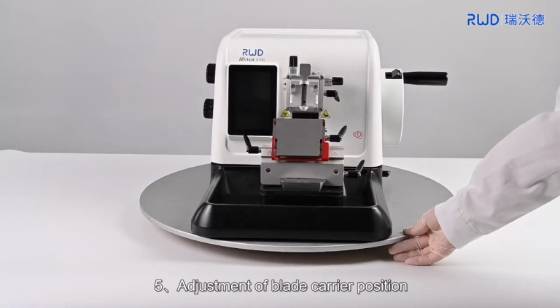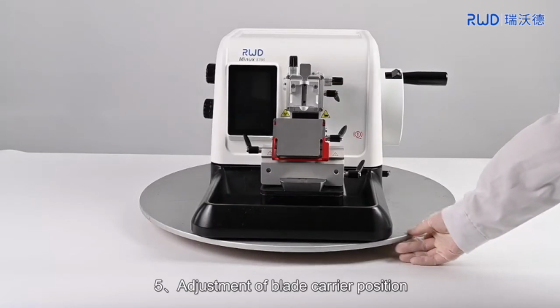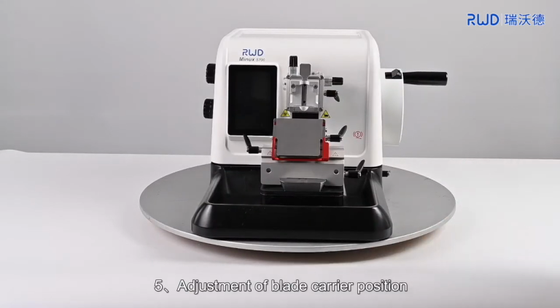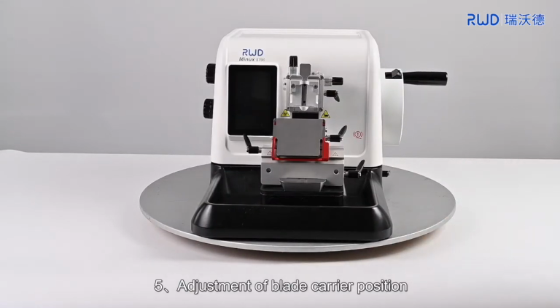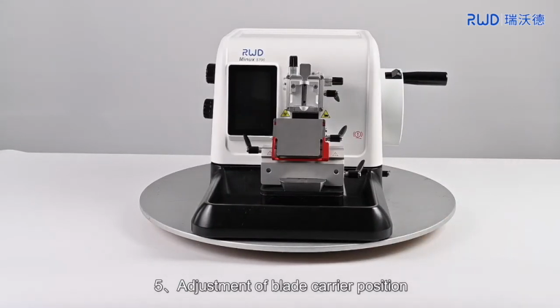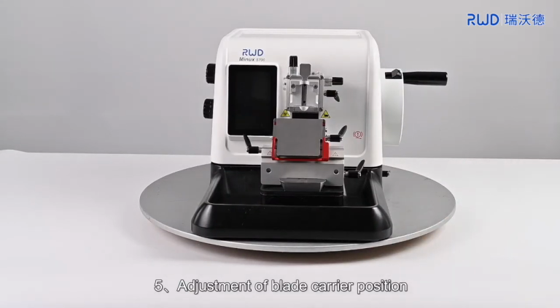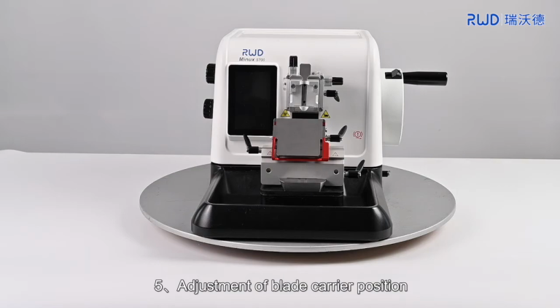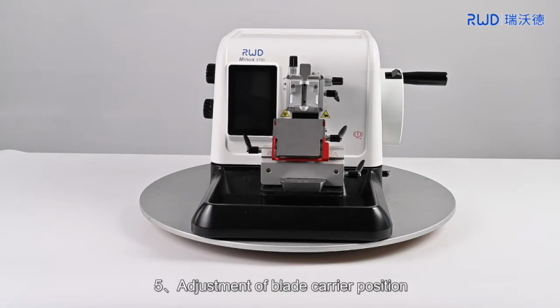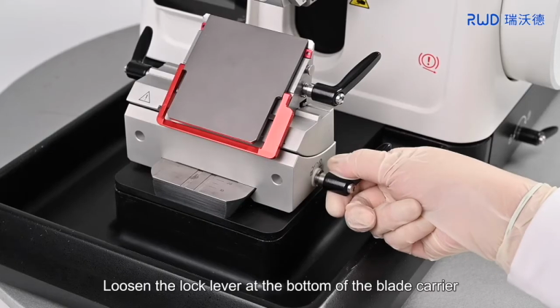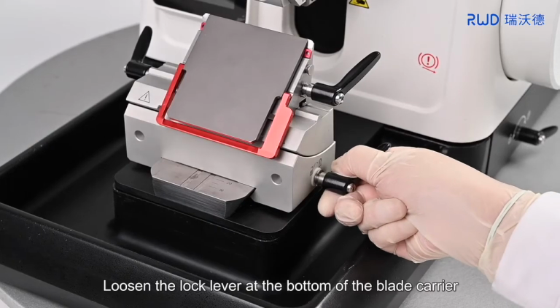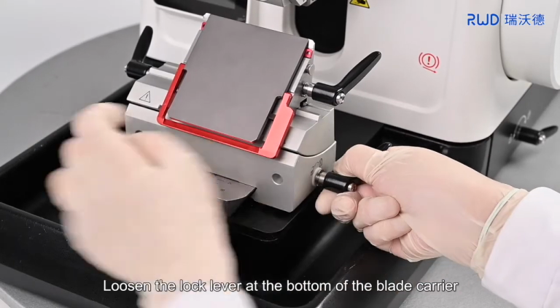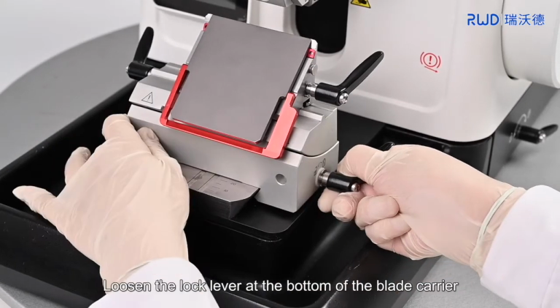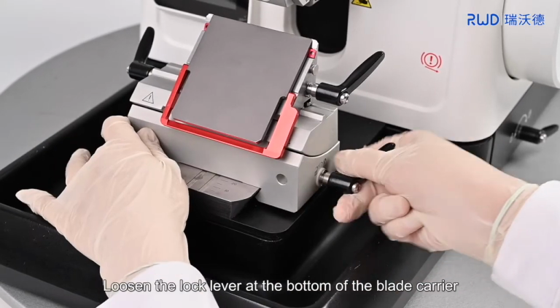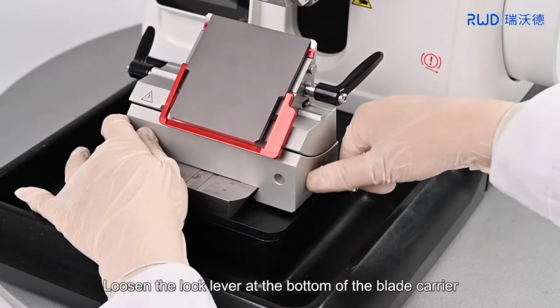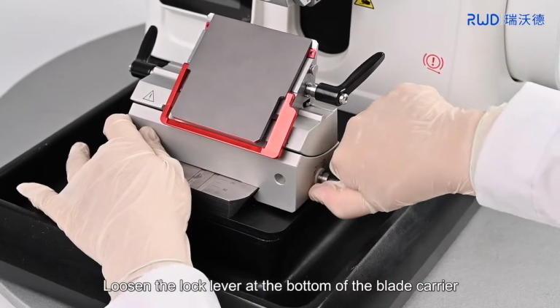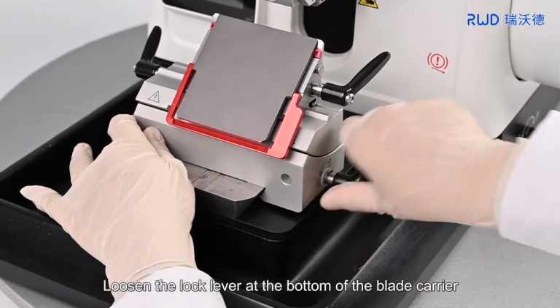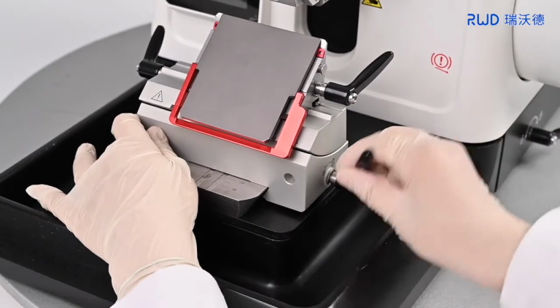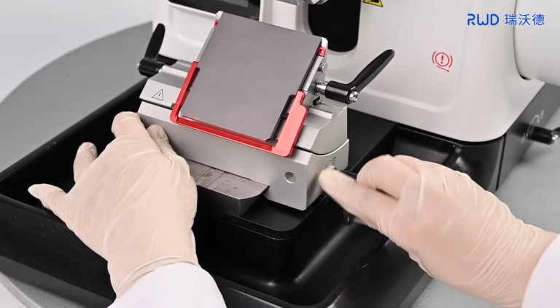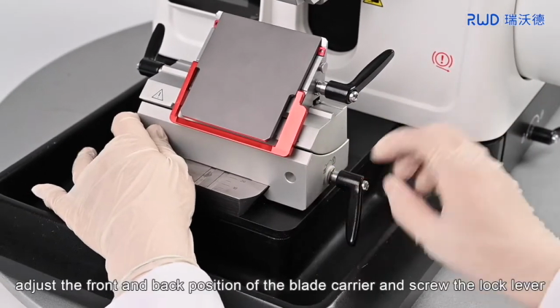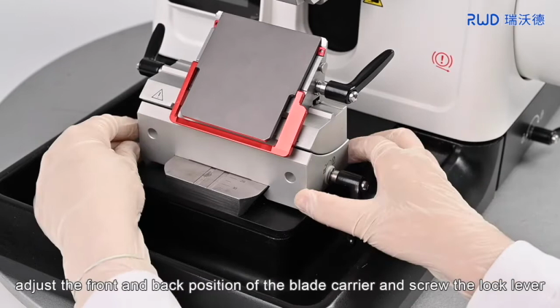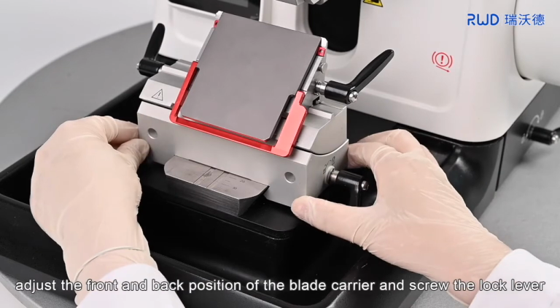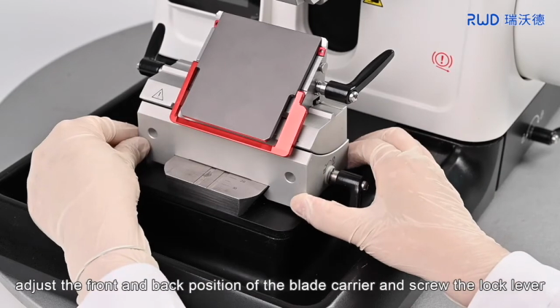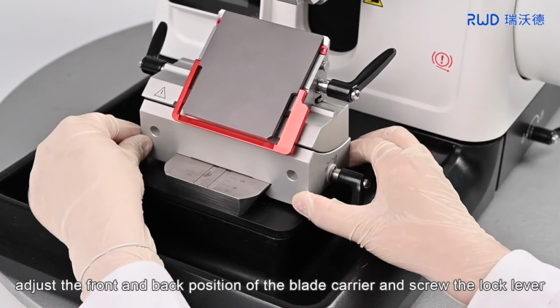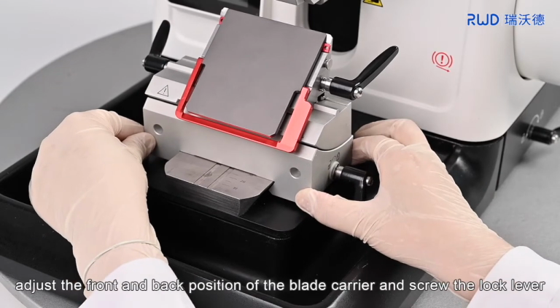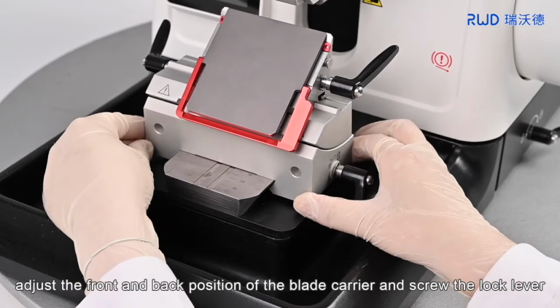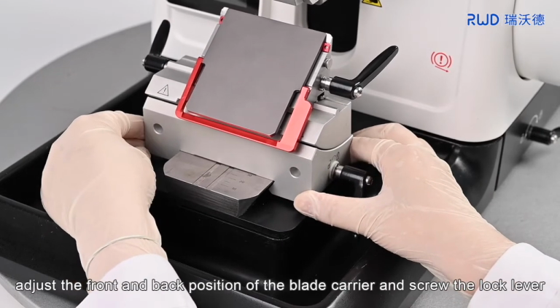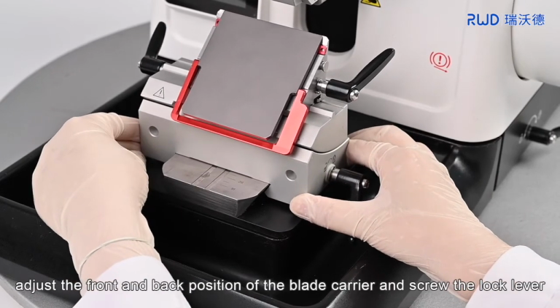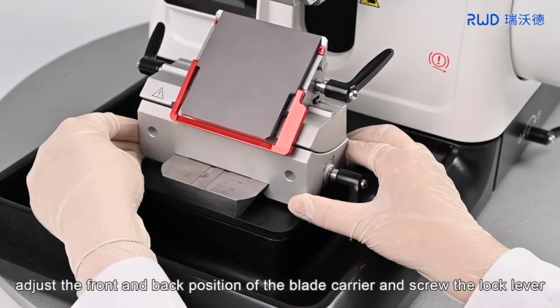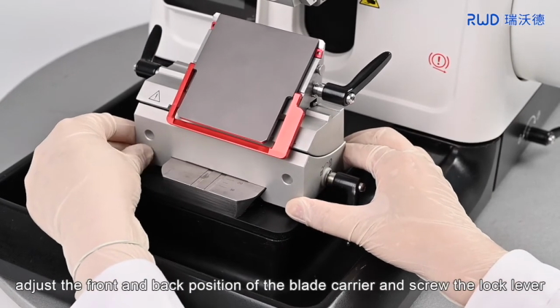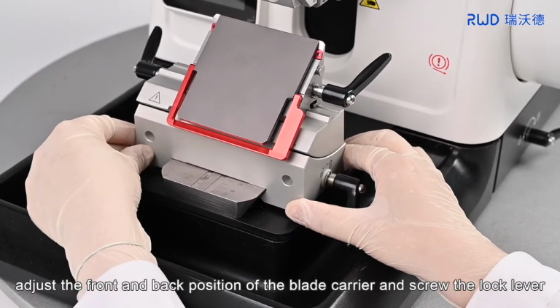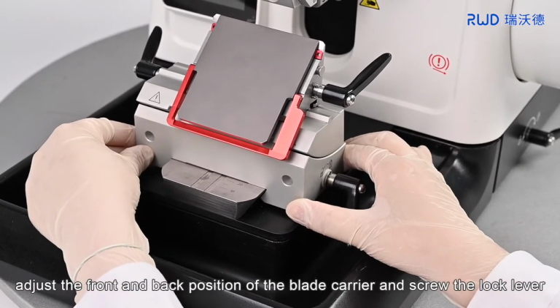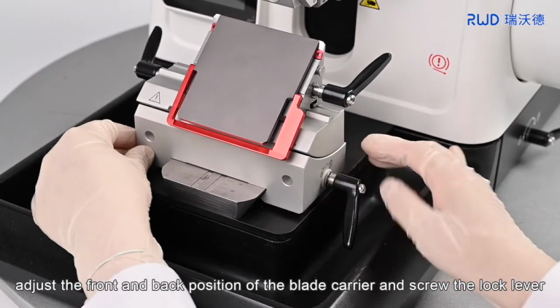5. Adjustment of blade carrier position. Loosen the lock lever at the bottom of the blade carrier. Adjust the front and back position of the blade carrier and screw the lock lever.